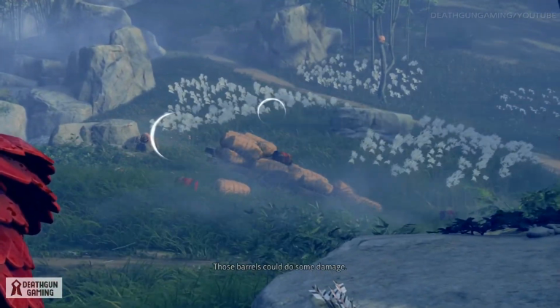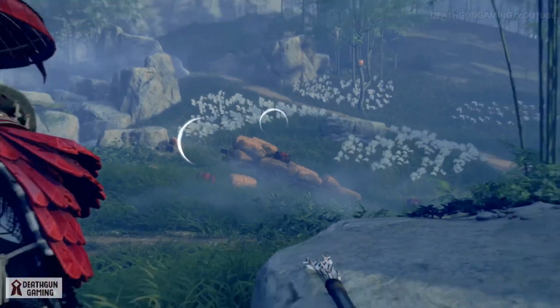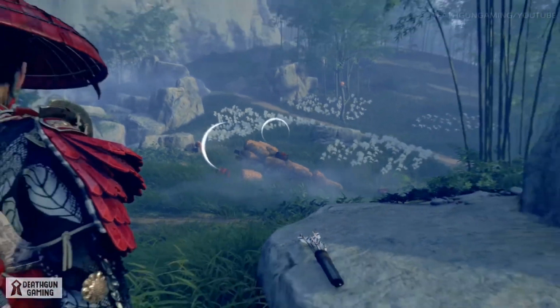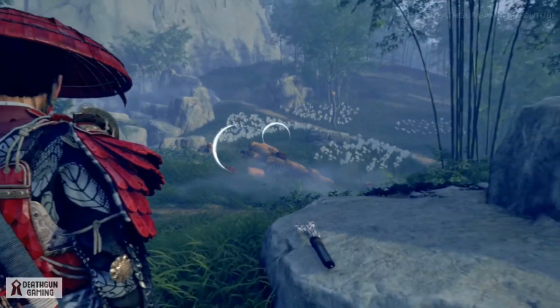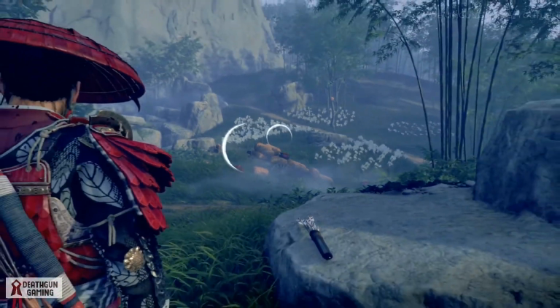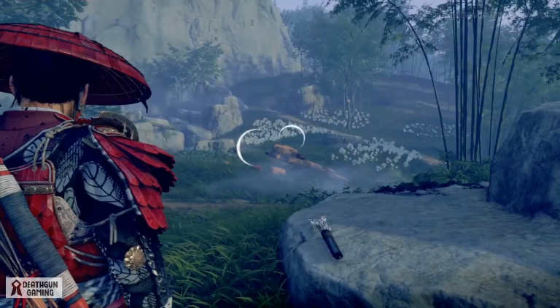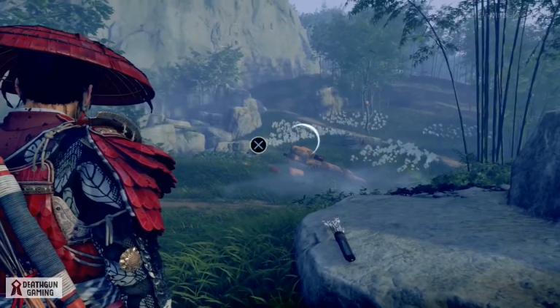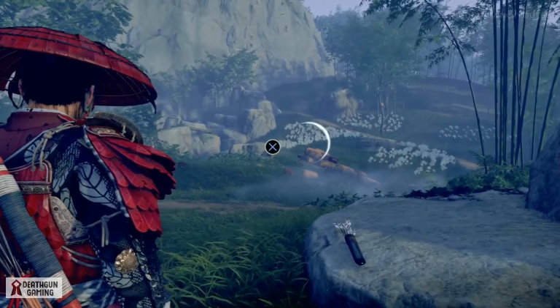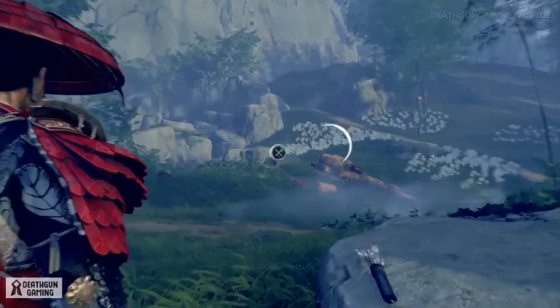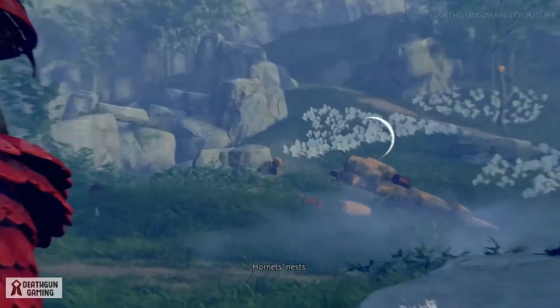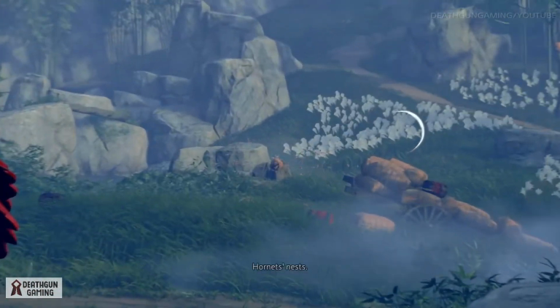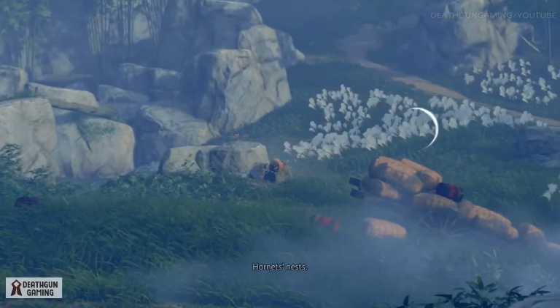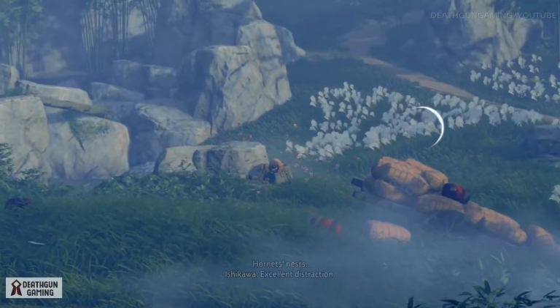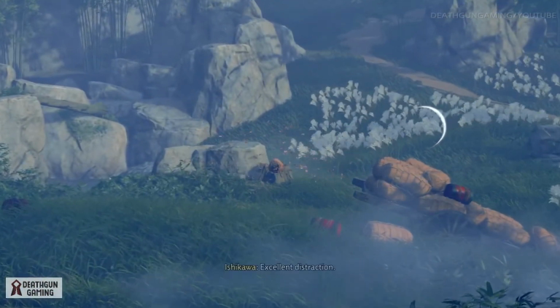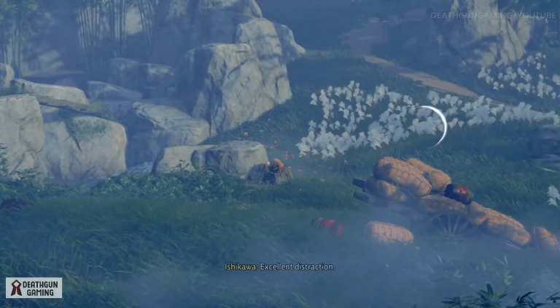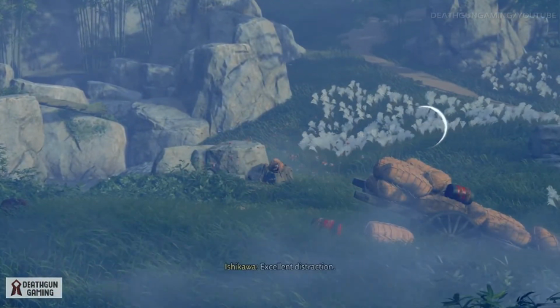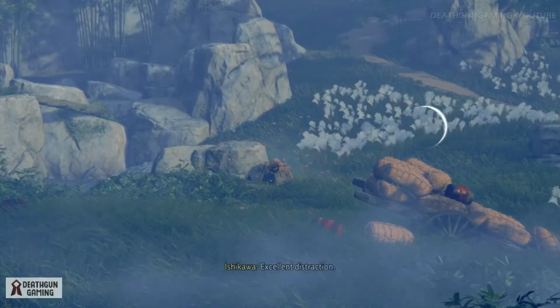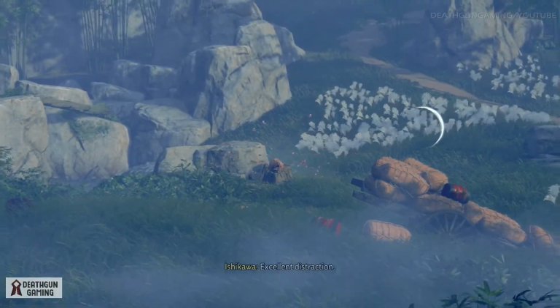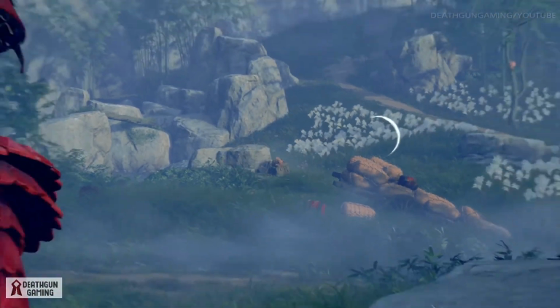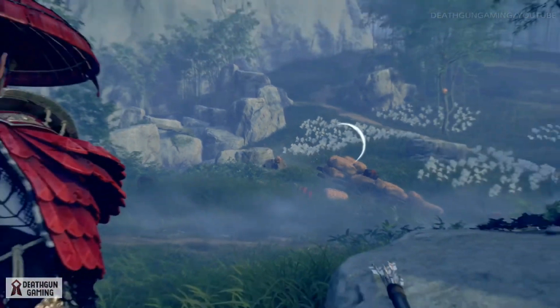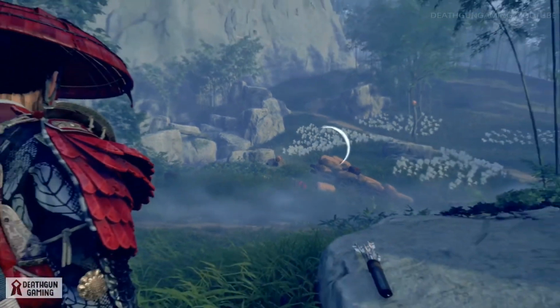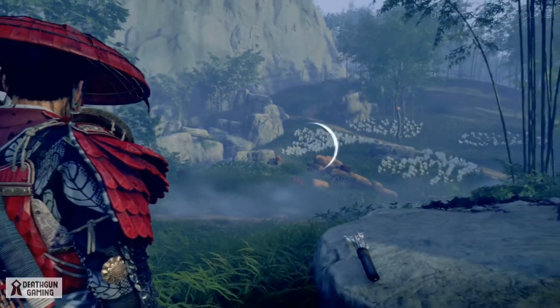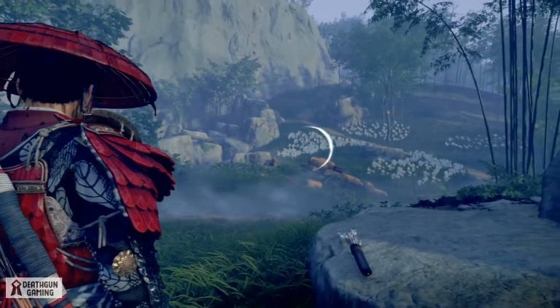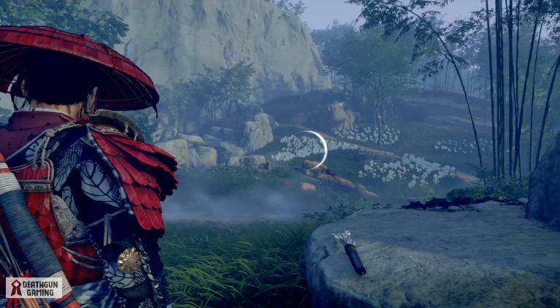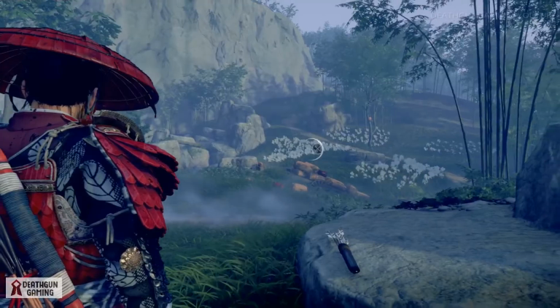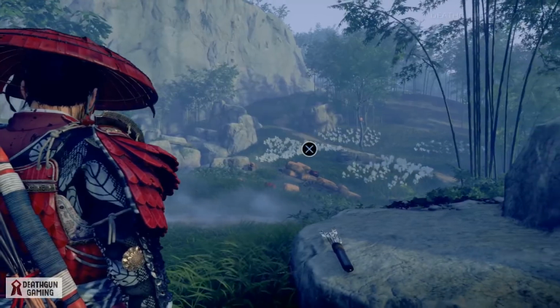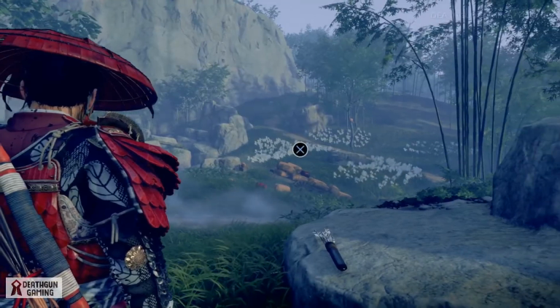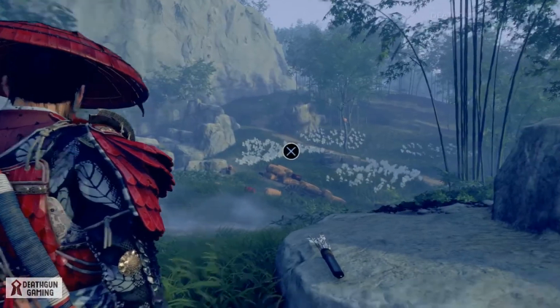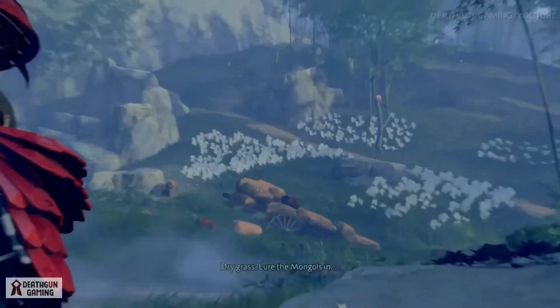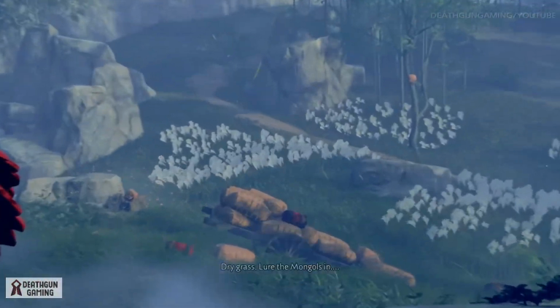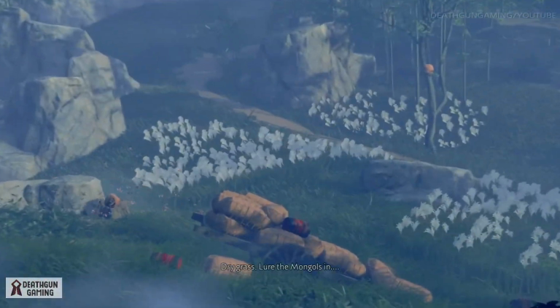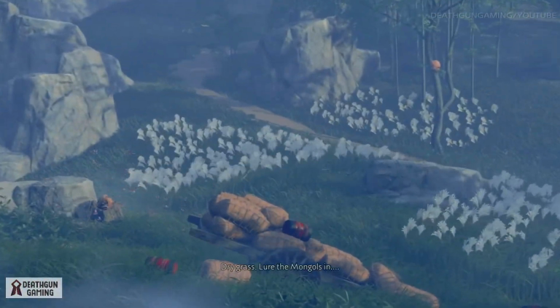Here you're going to be able to see some of the things you can shoot on the ground. We have some beehives, we have some explosive barrels, and we have bushes over there that you can light up and set people ablaze.